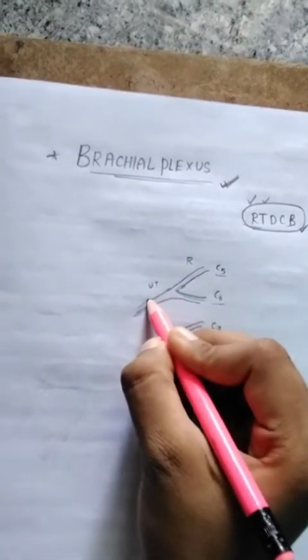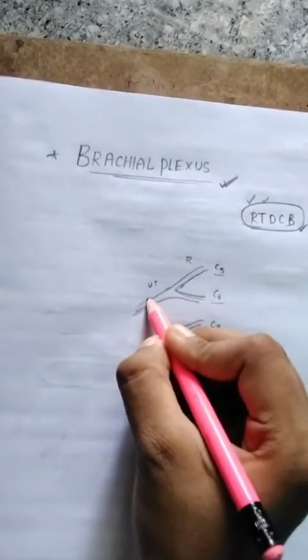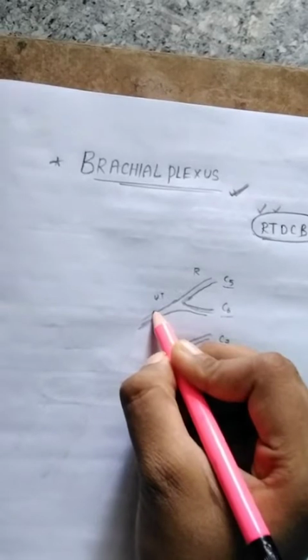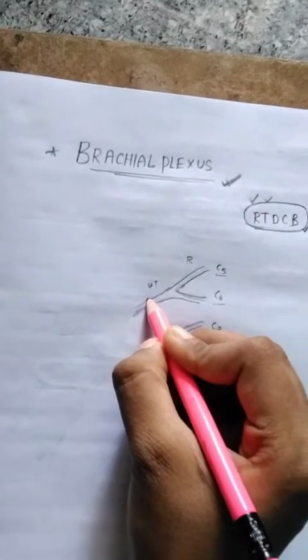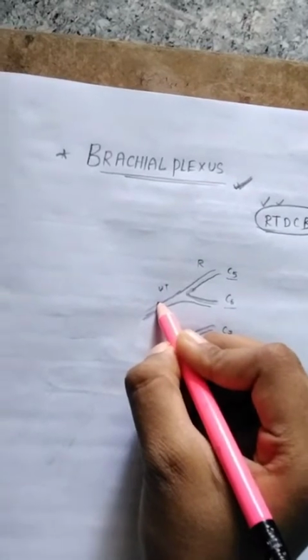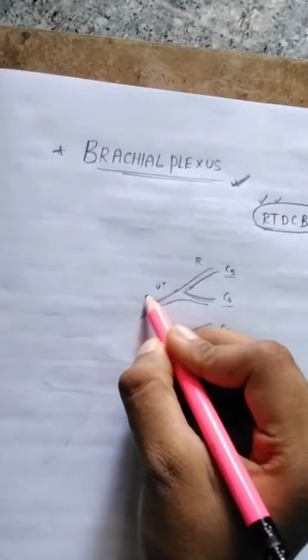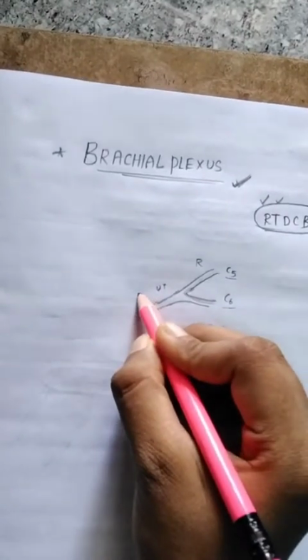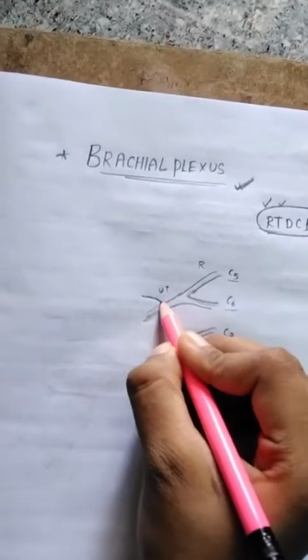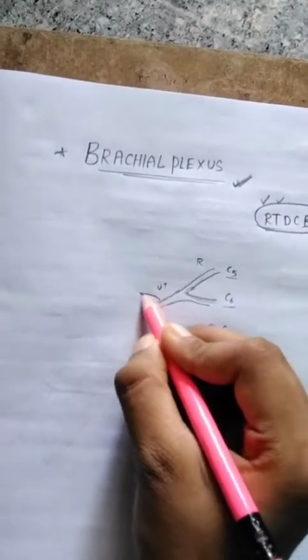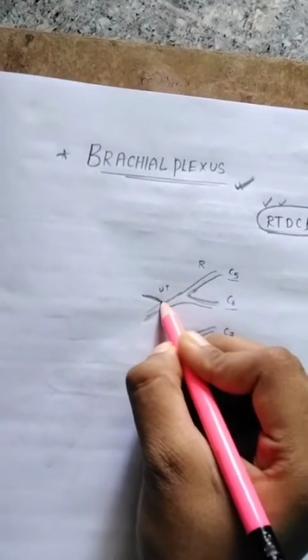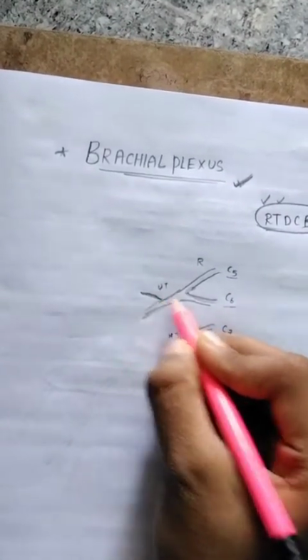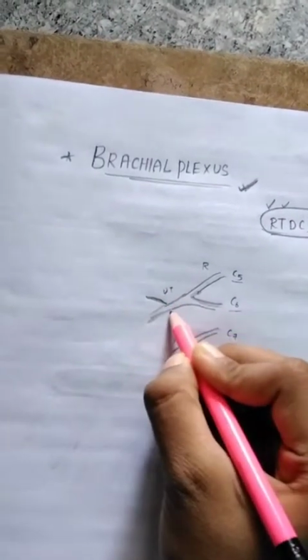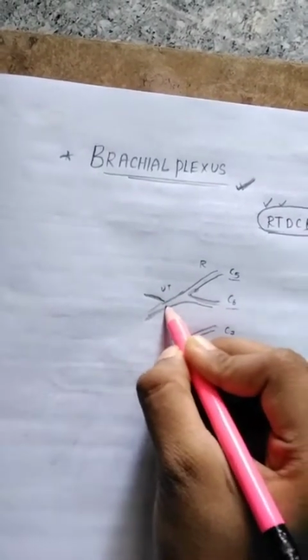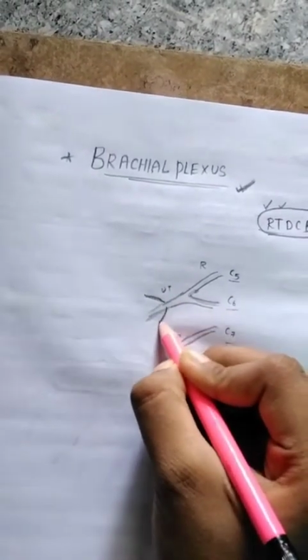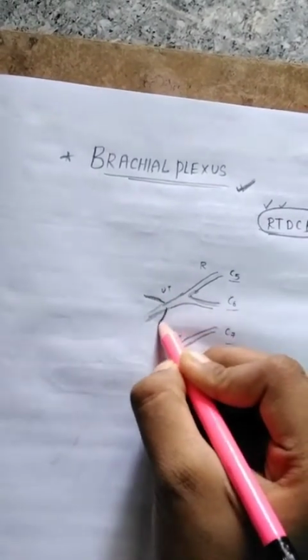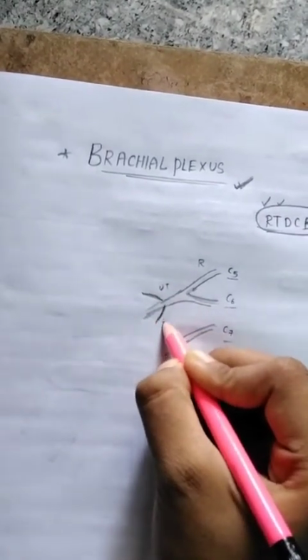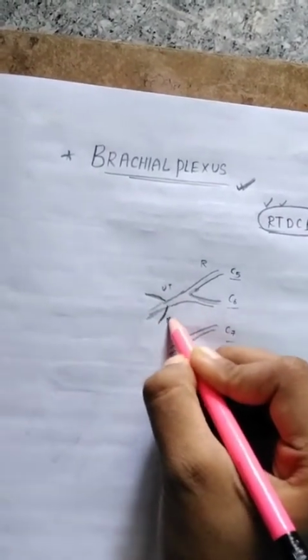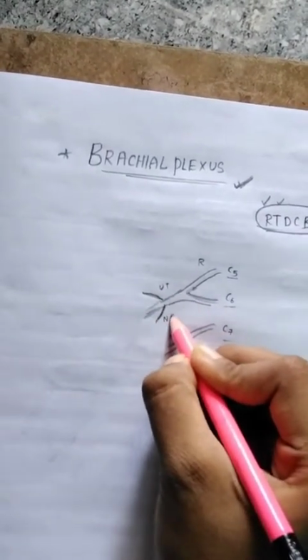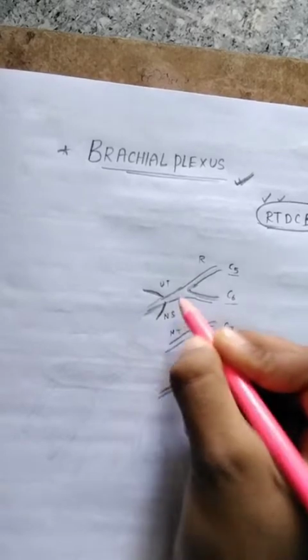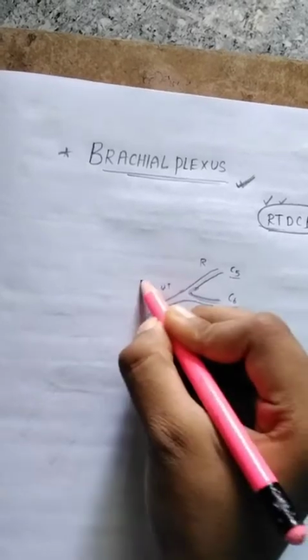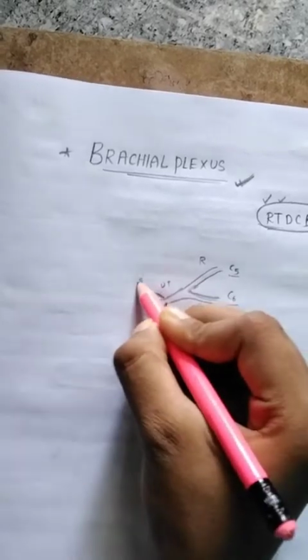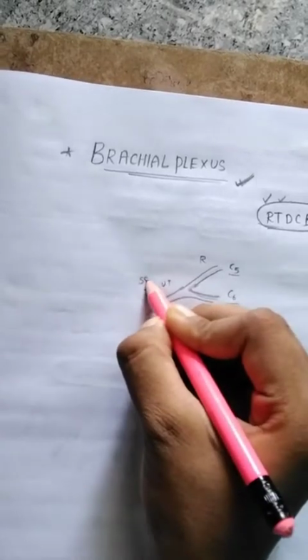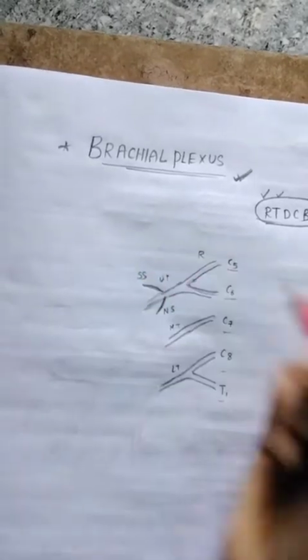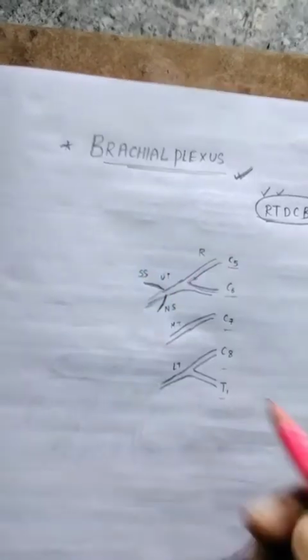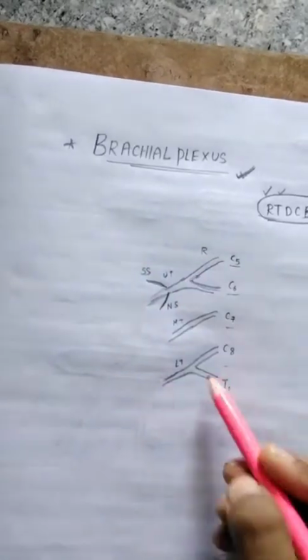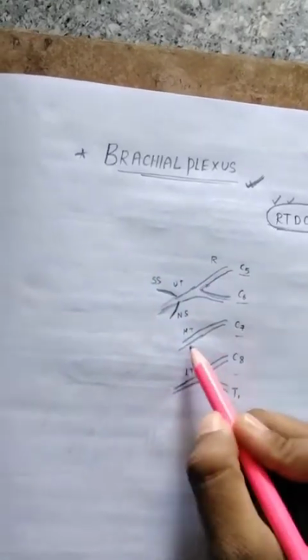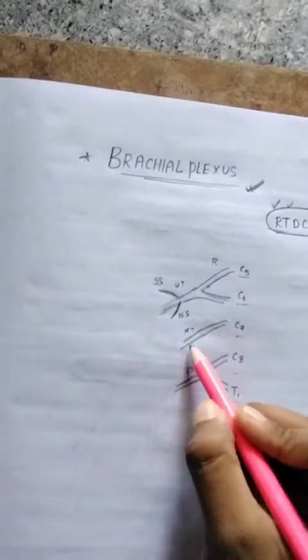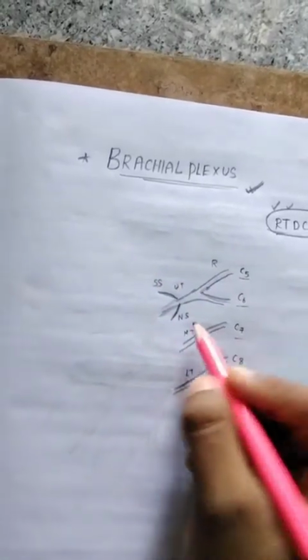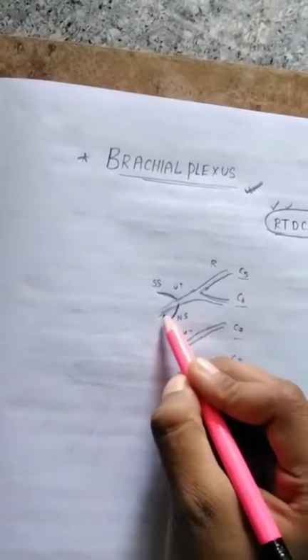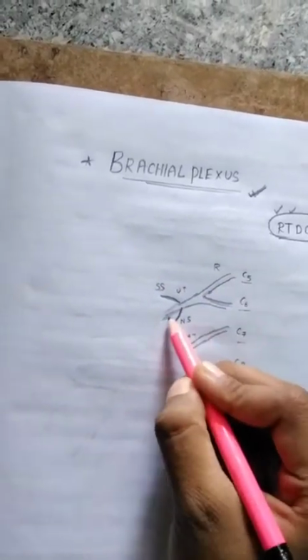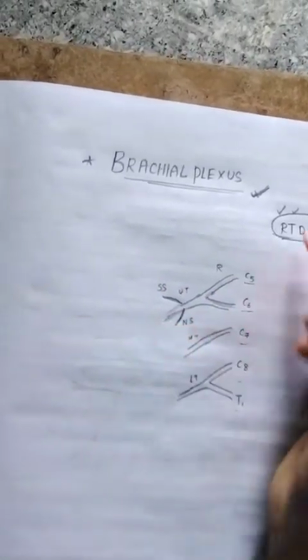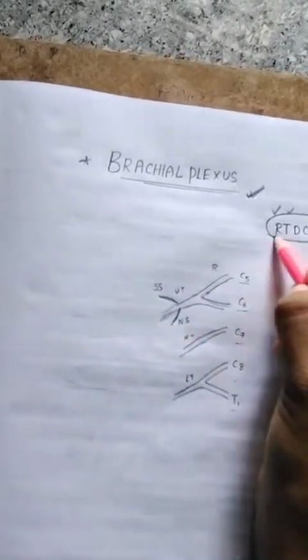The upper trunk gives off branches. There are two branches: the nerve to subclavius and the suprascapular nerve.